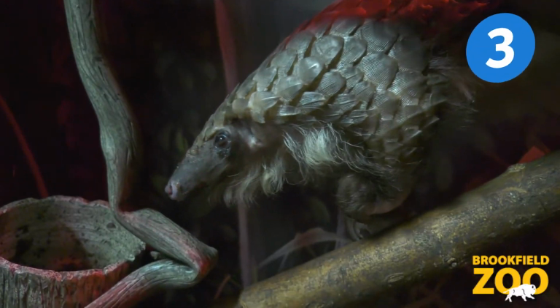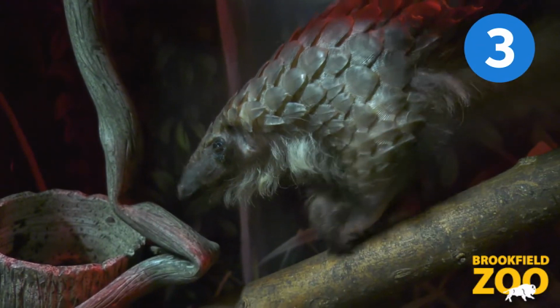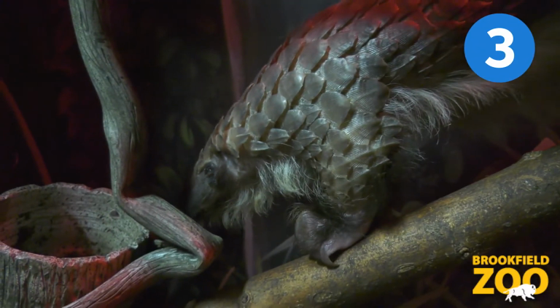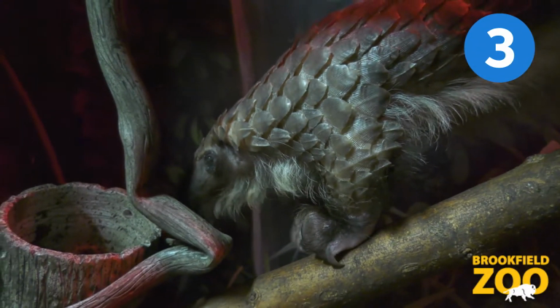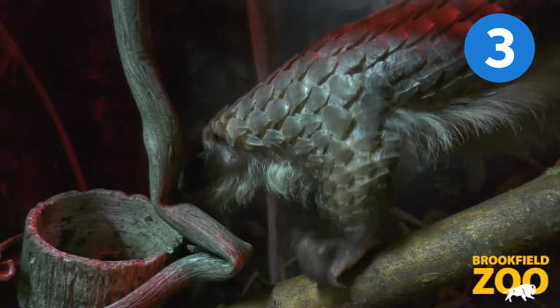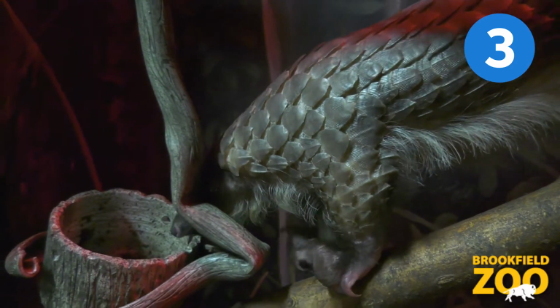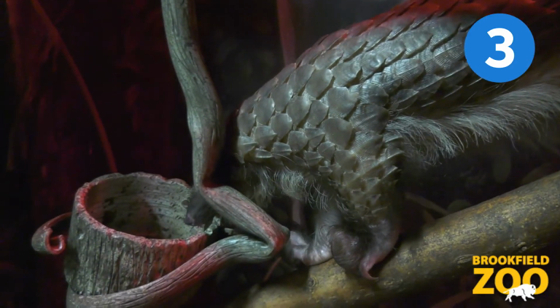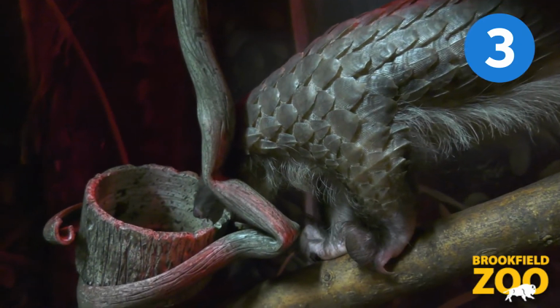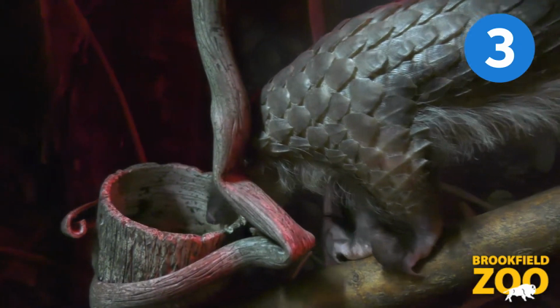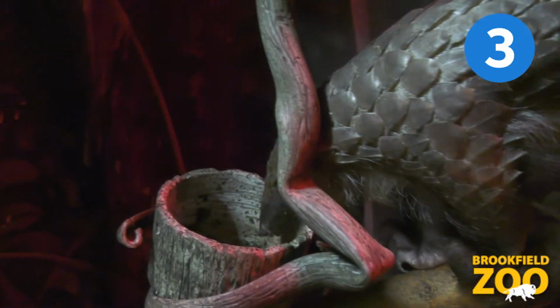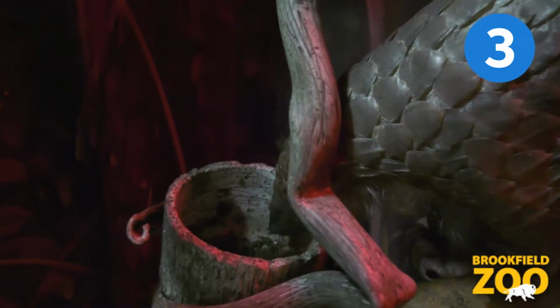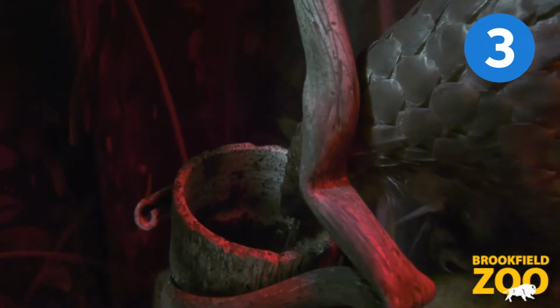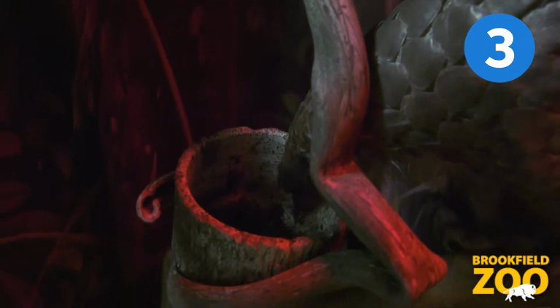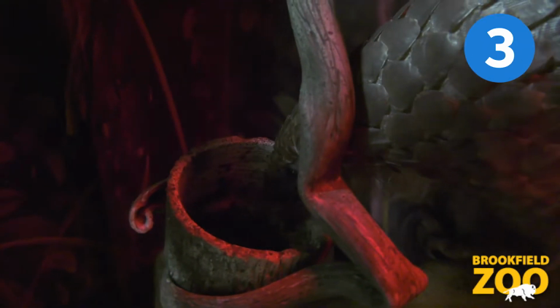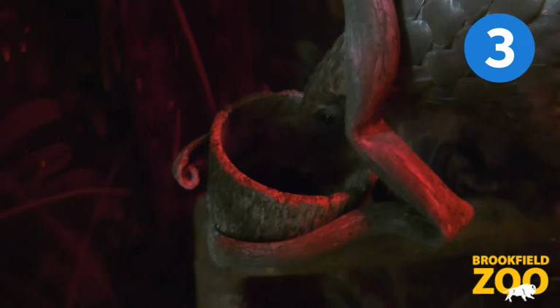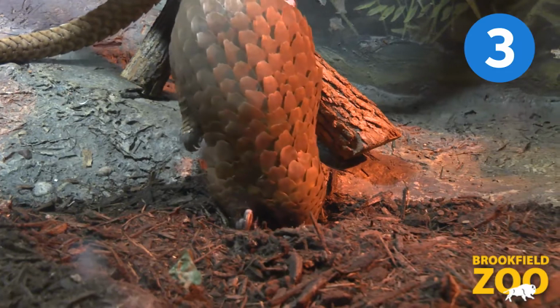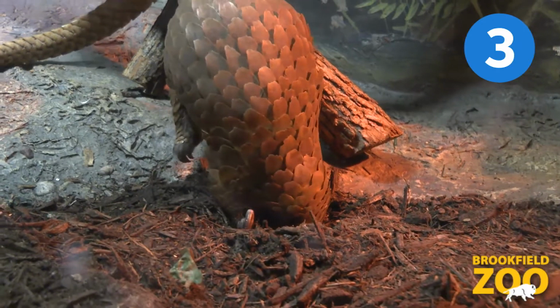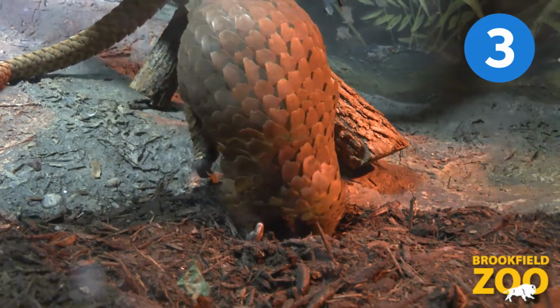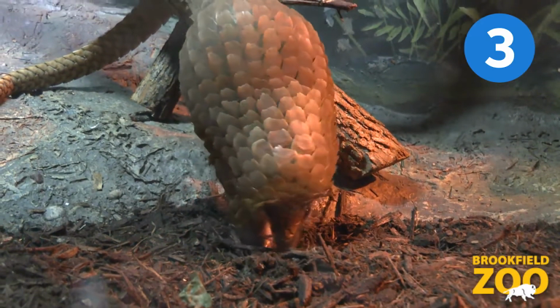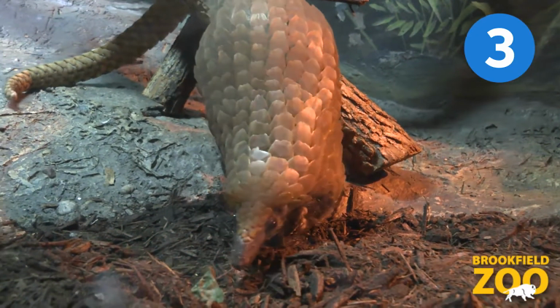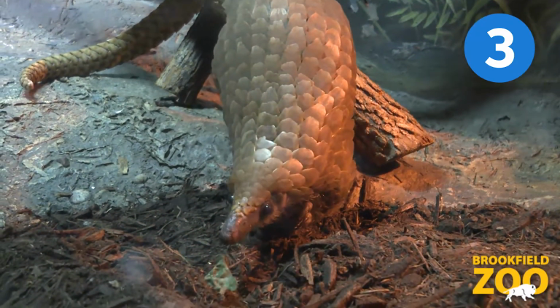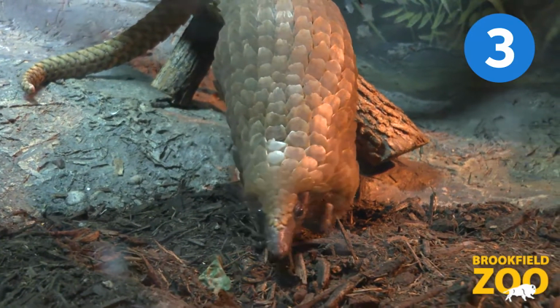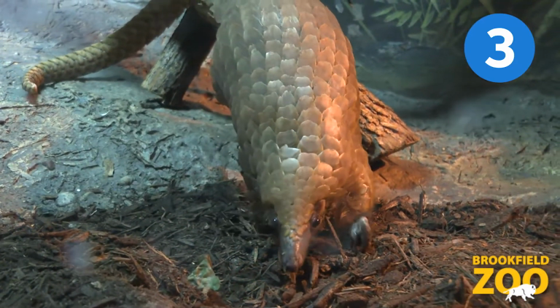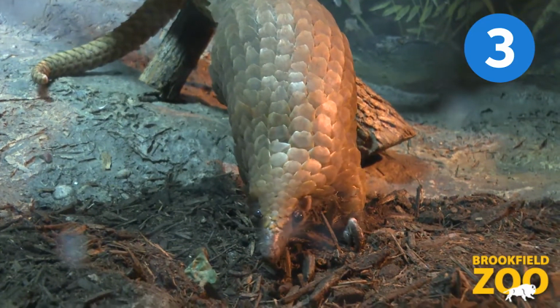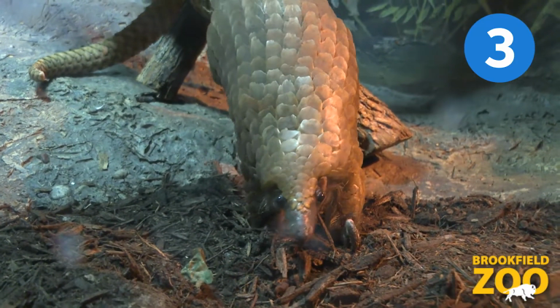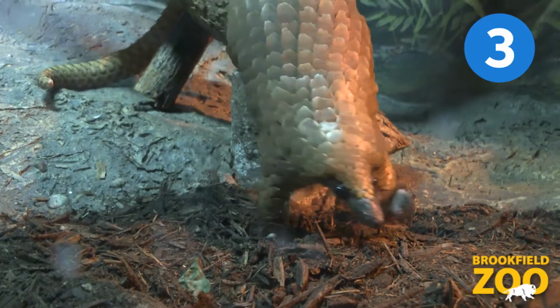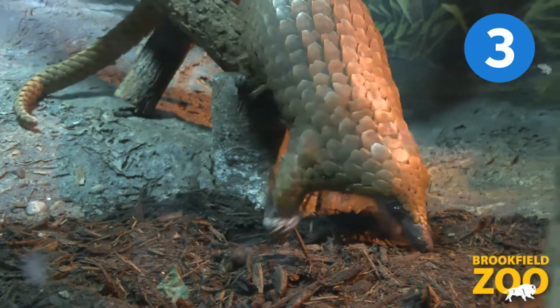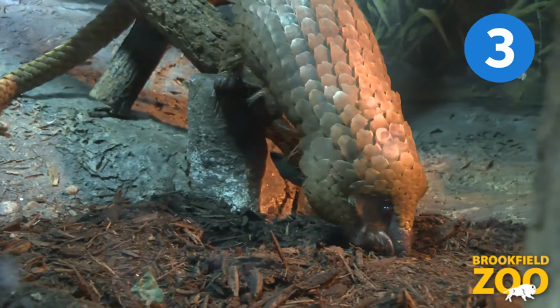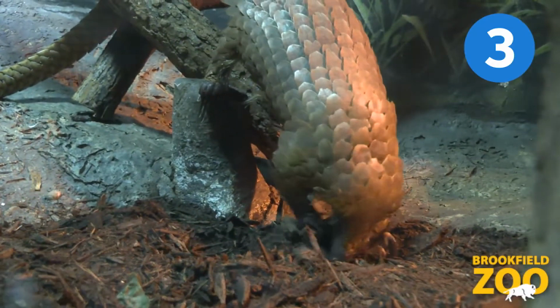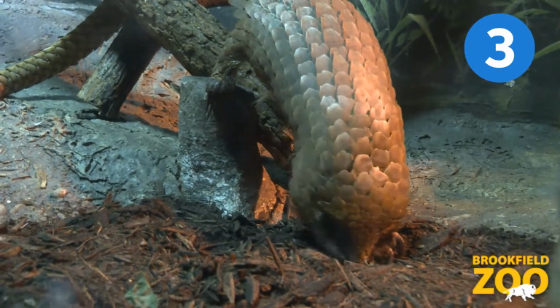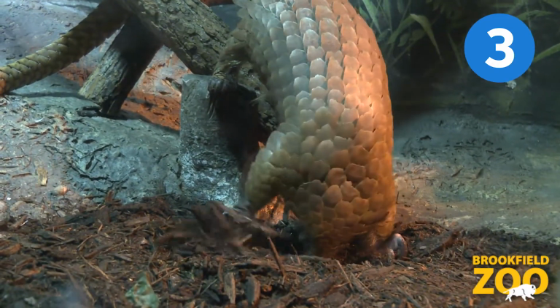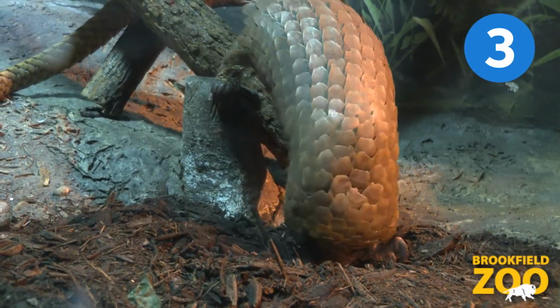Pangolins have long, sticky tongues that they use to eat ants and termites. One adult pangolin can eat up to 20,000 ants or termites in a day. That's 7.3 million ants and termites in a year. Can you imagine what the world would look like without pangolins?